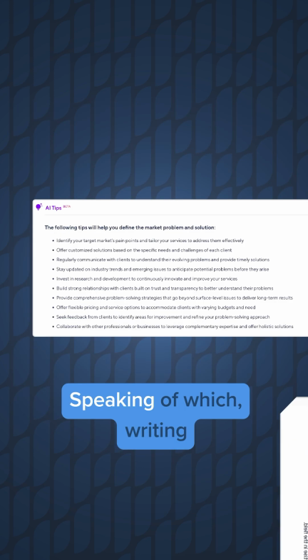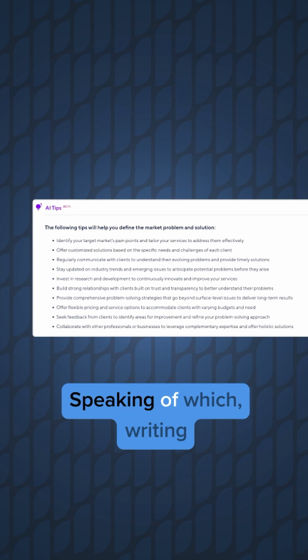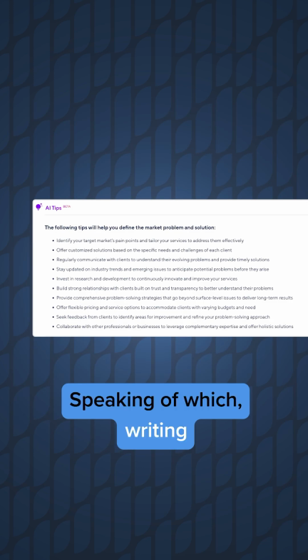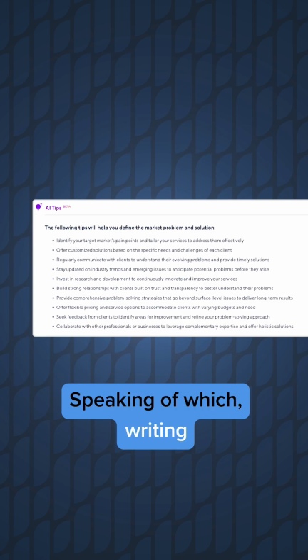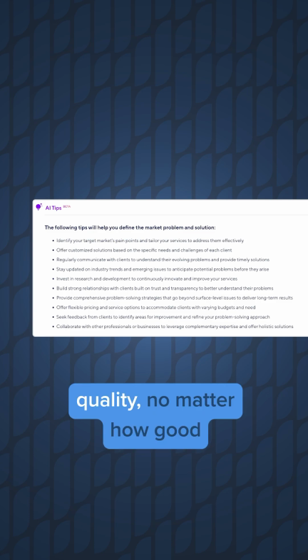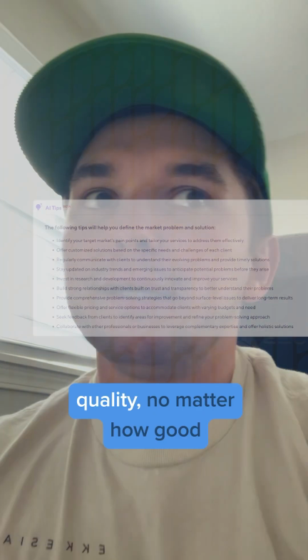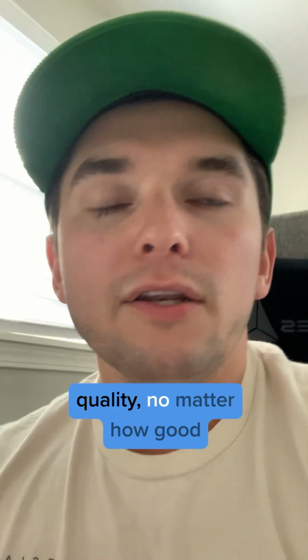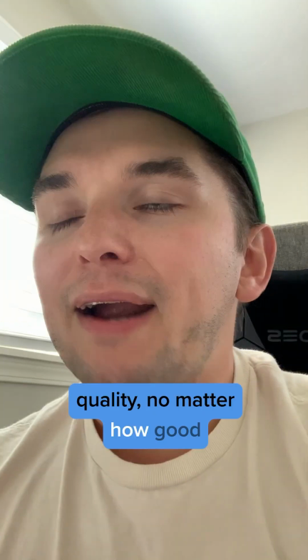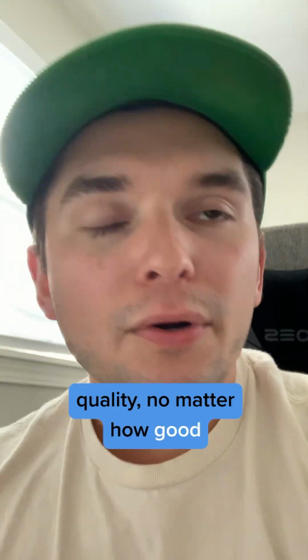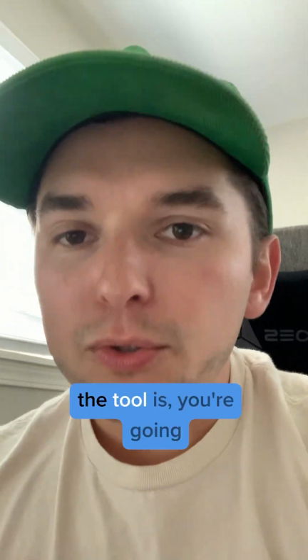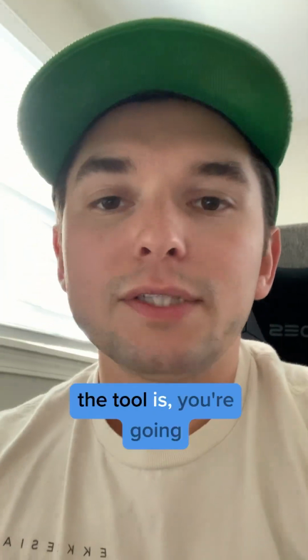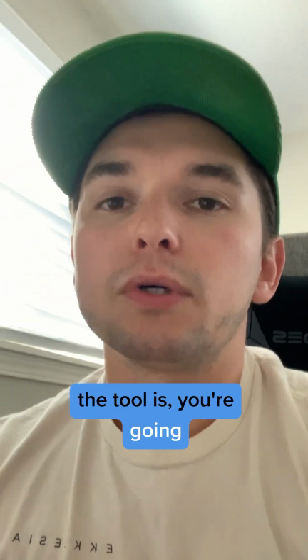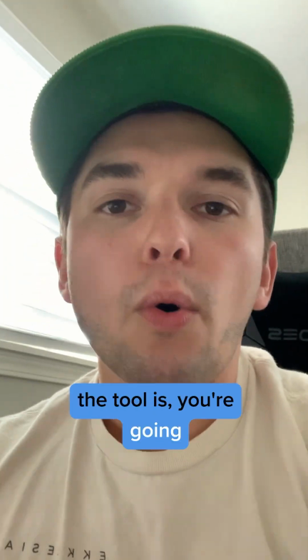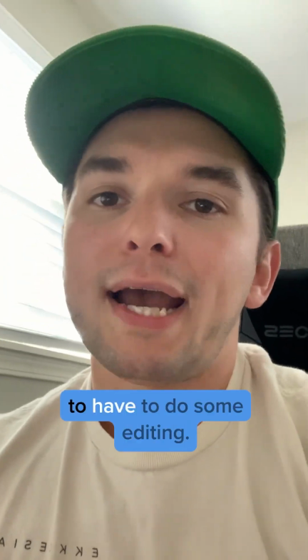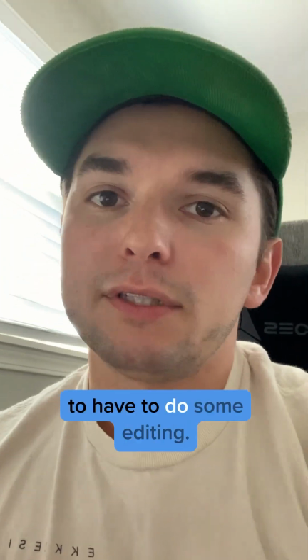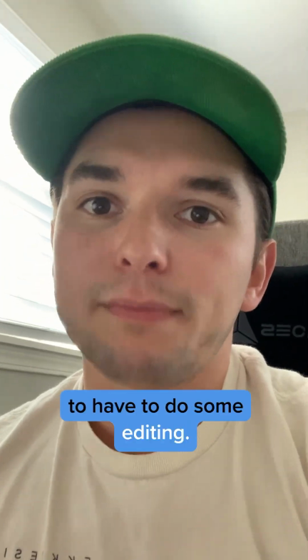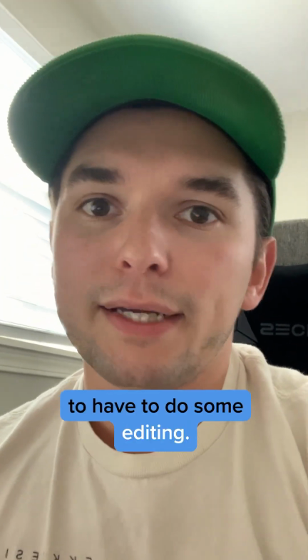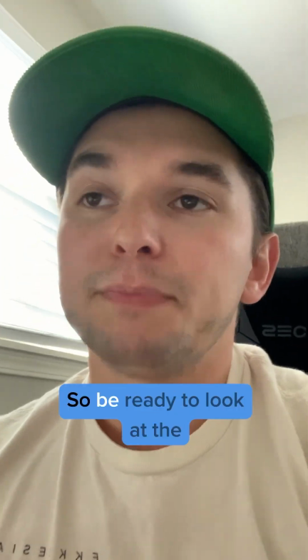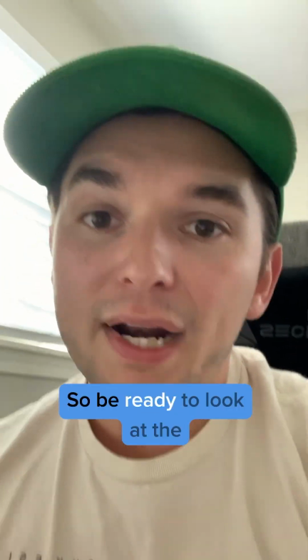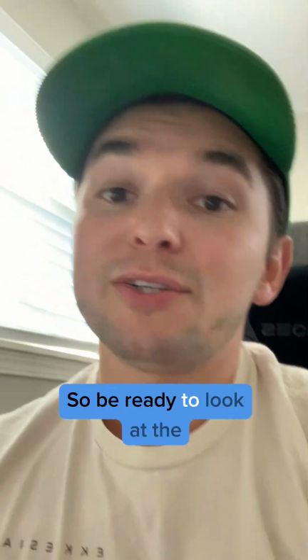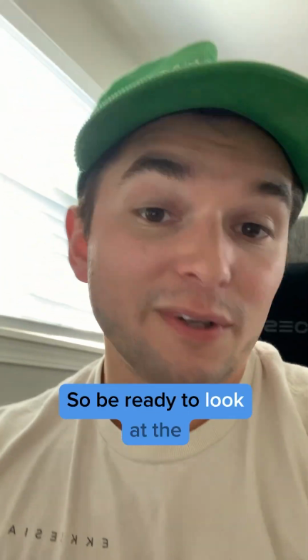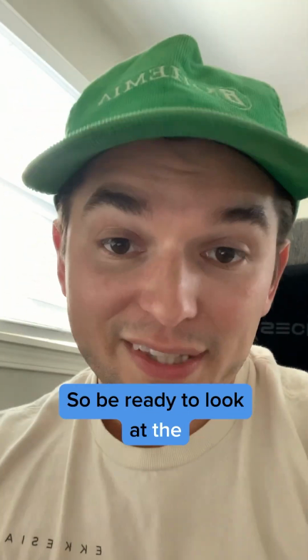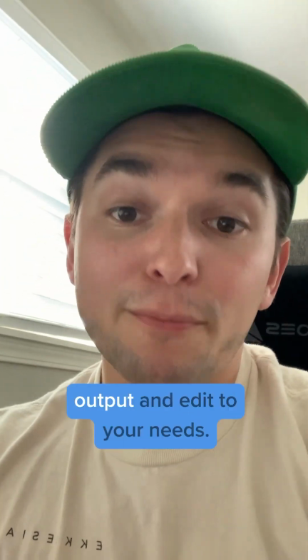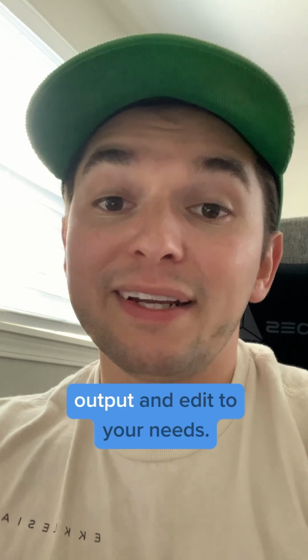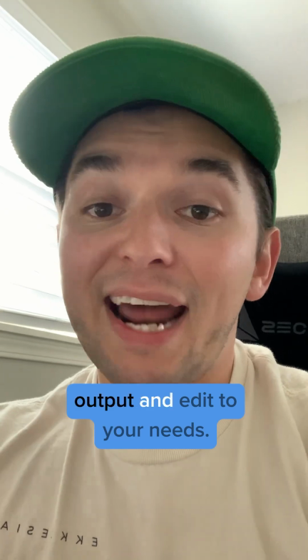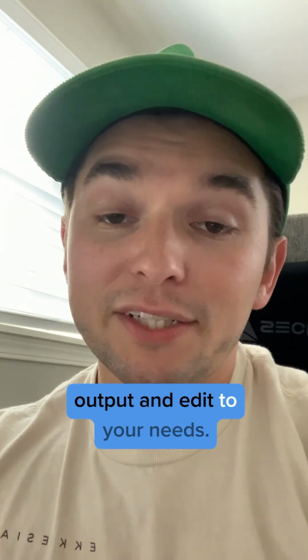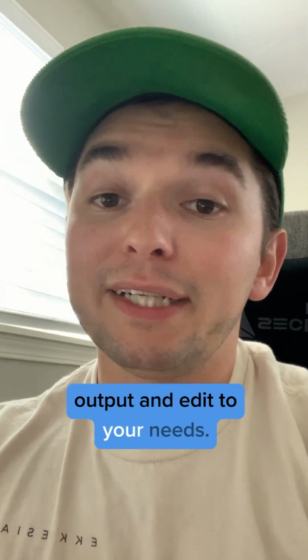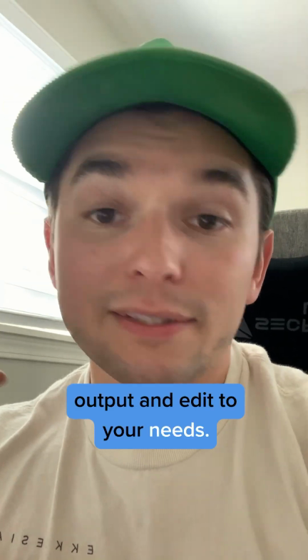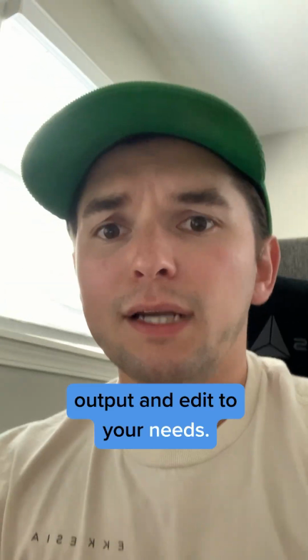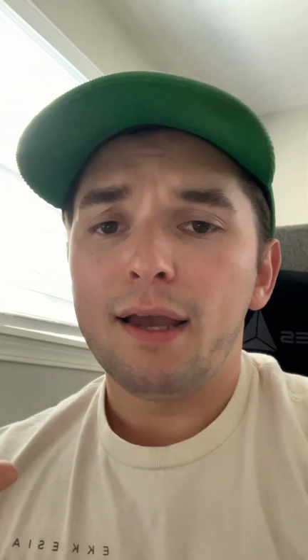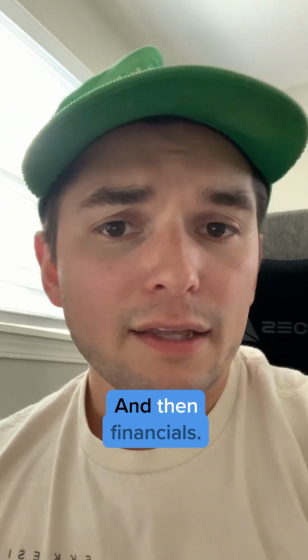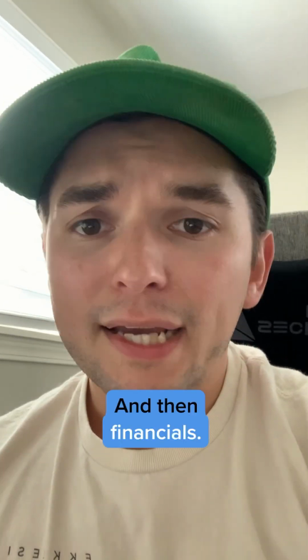Speaking of which — writing quality. No matter how good the tool is, you are going to have to do some editing. So be ready to look at the output and edit it to your needs.